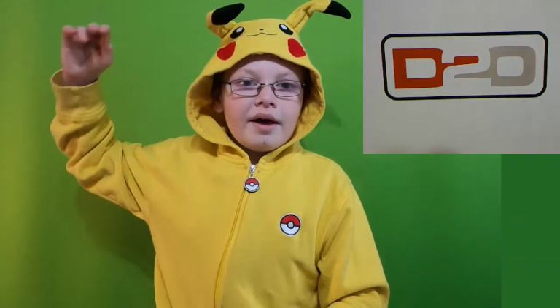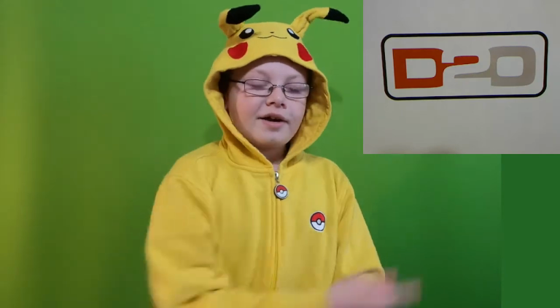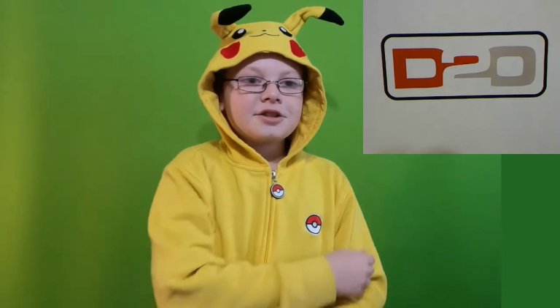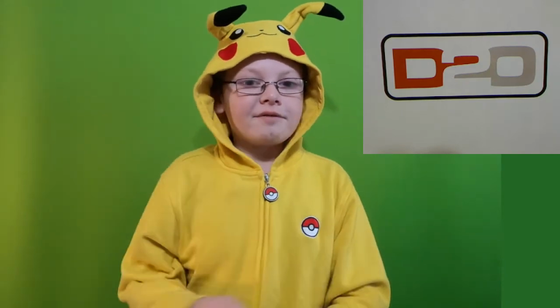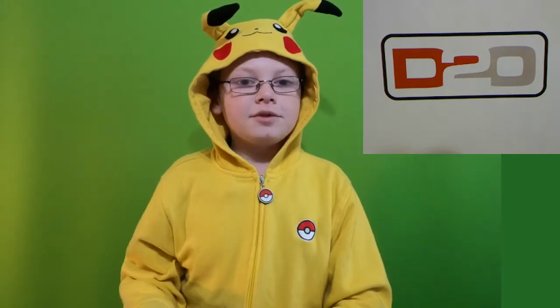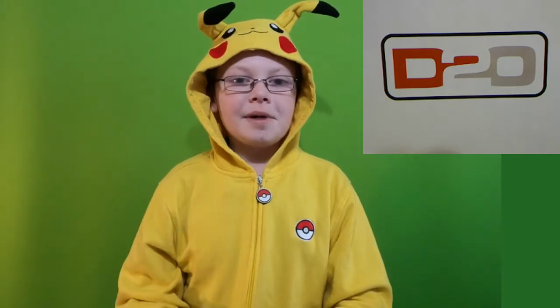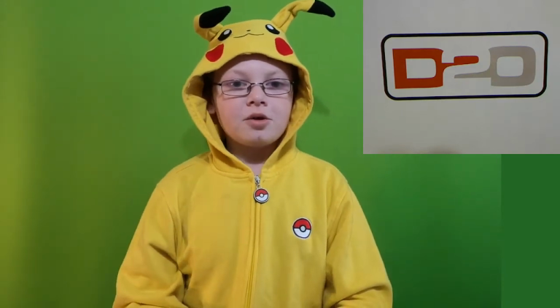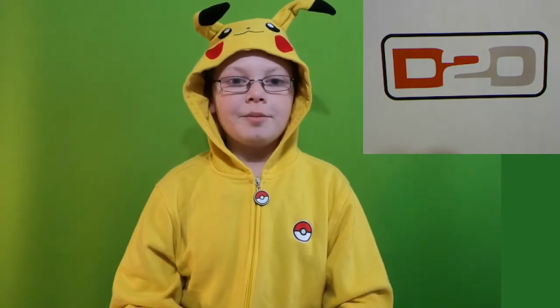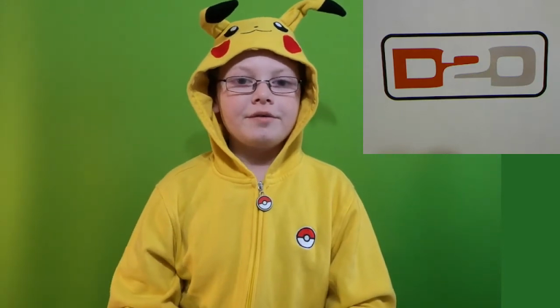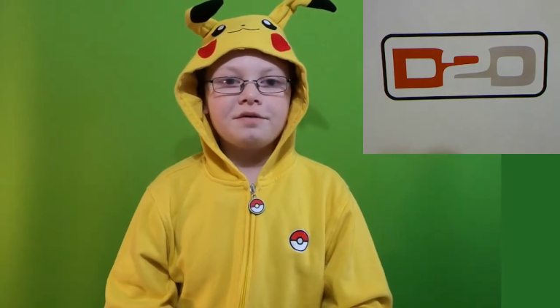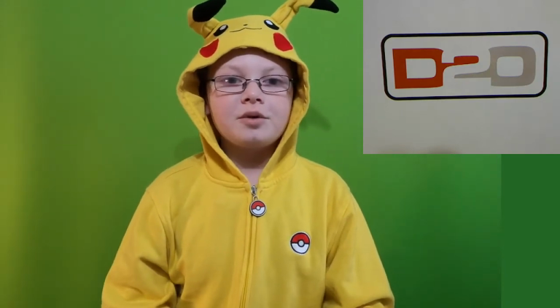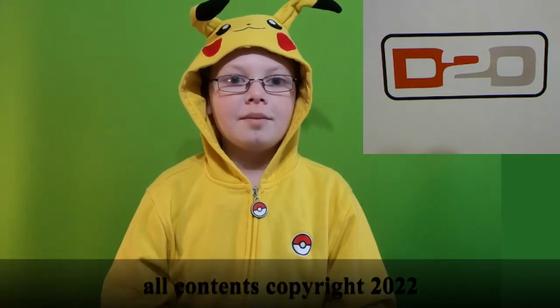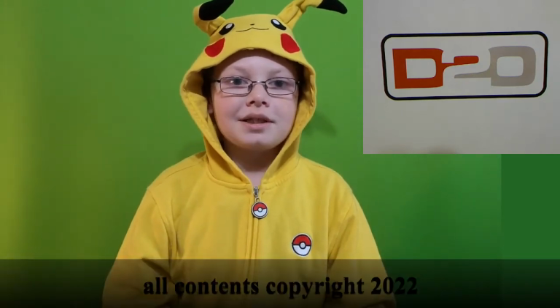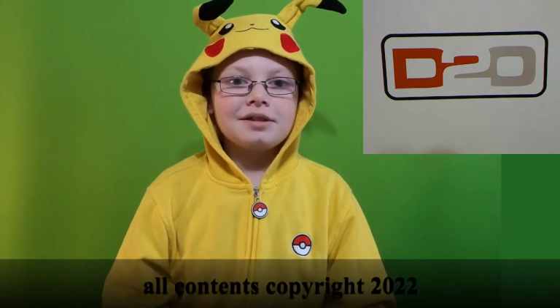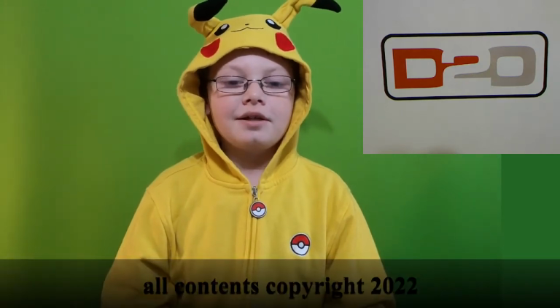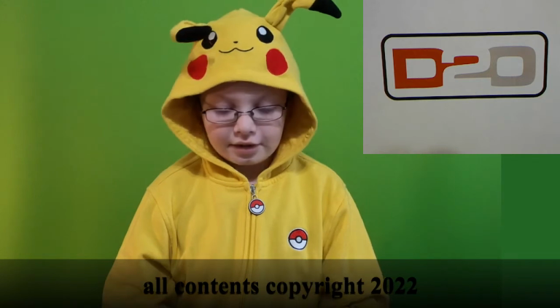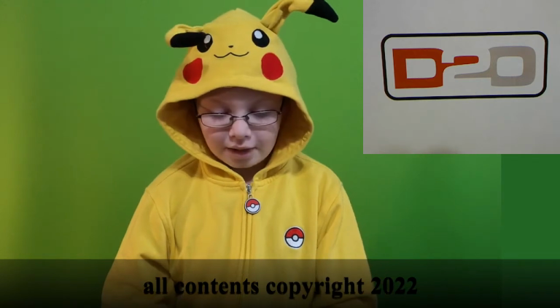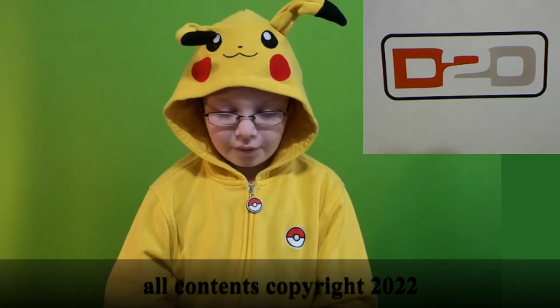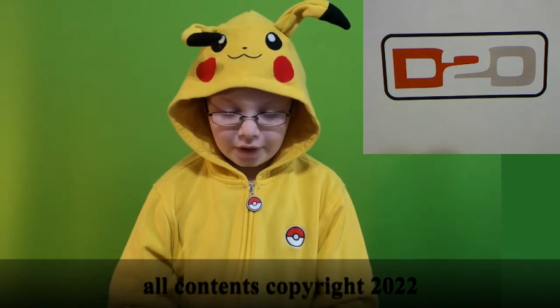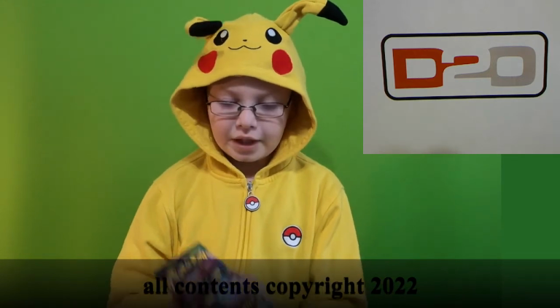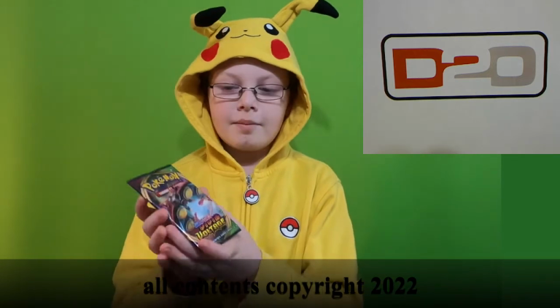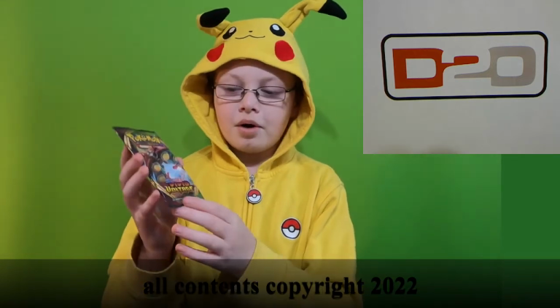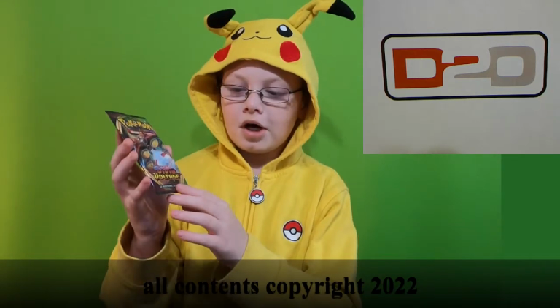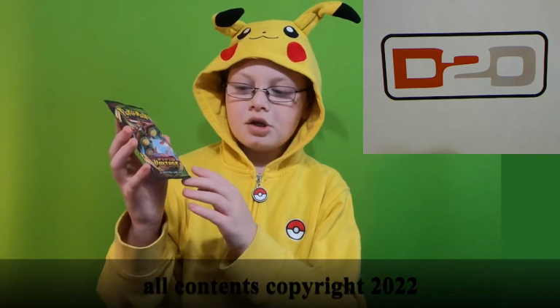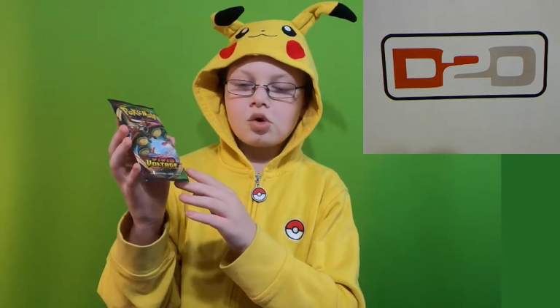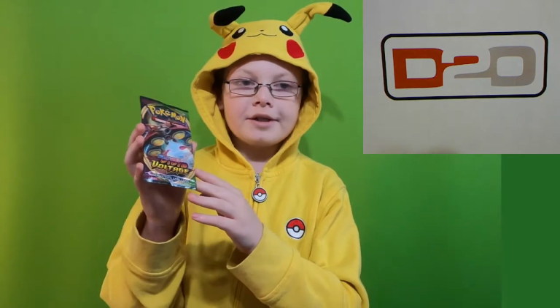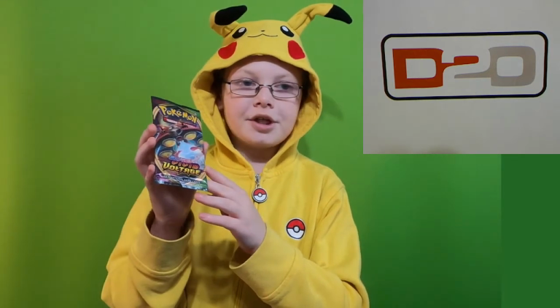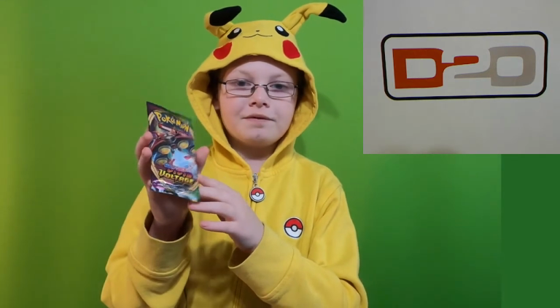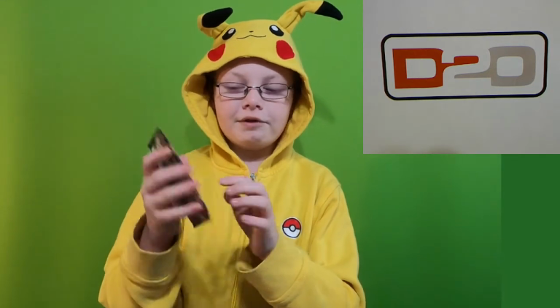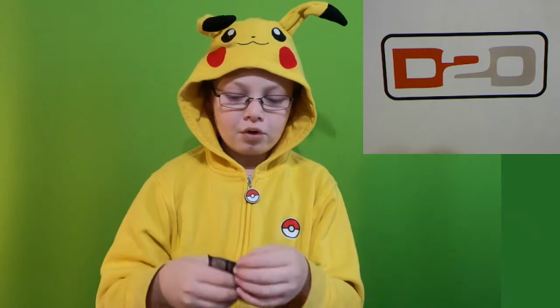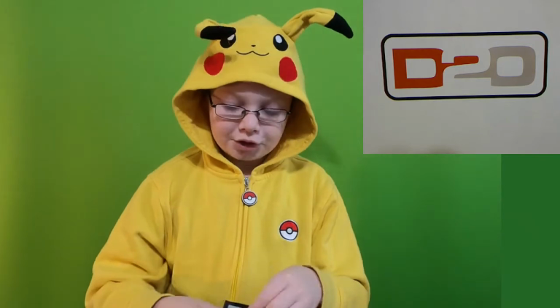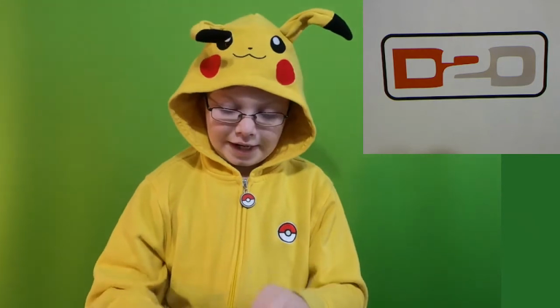Hi everybody, it's Jack from Jack's Package Recording, with a brand new video for D20 Hobbies in Lexington, Kentucky. Today we're going to be opening a Pokemon Sword and Shield Vivid Voltage pack.